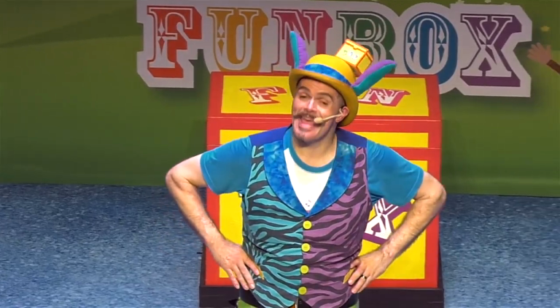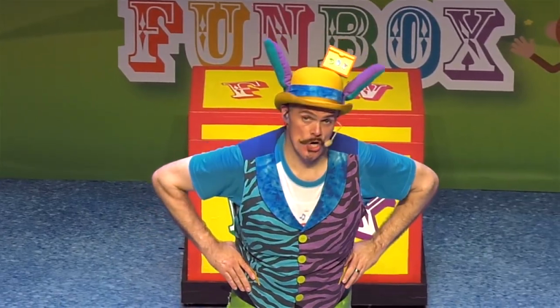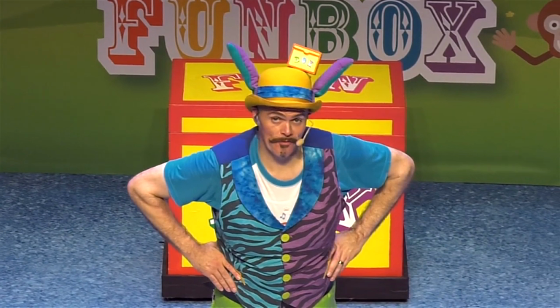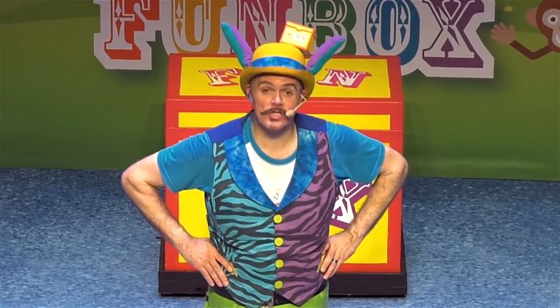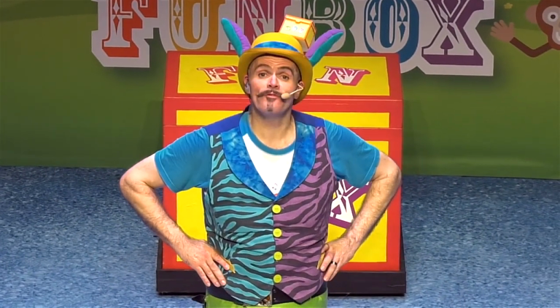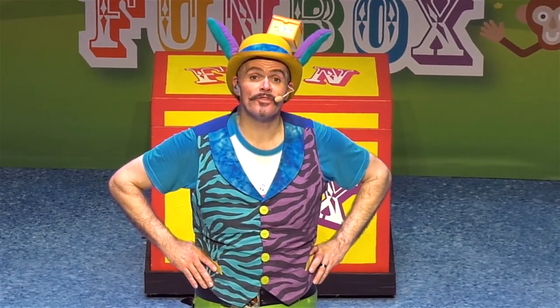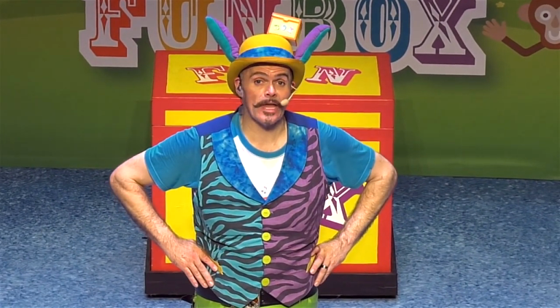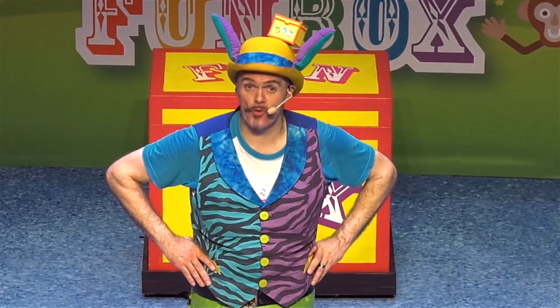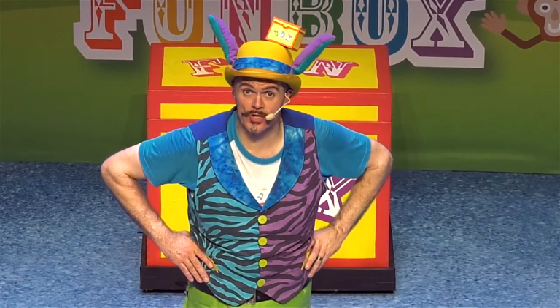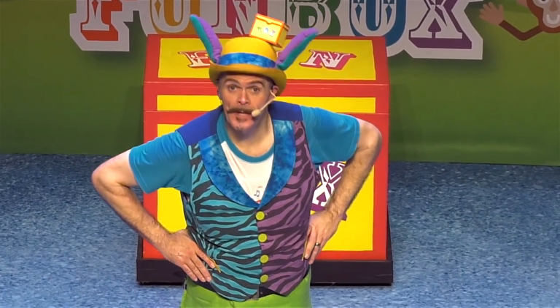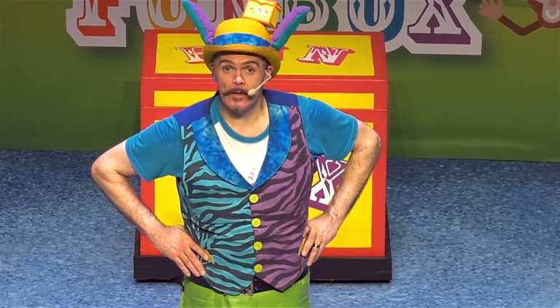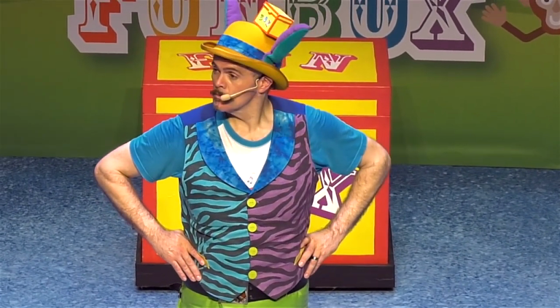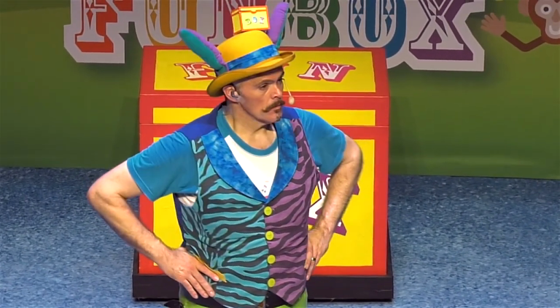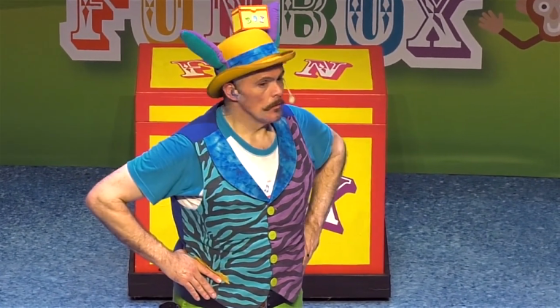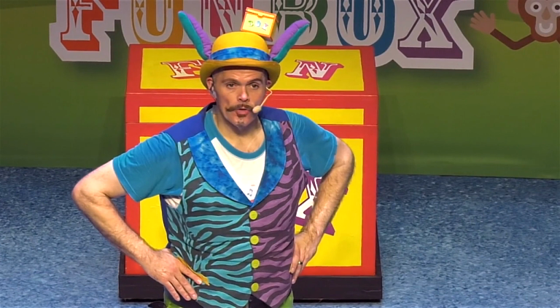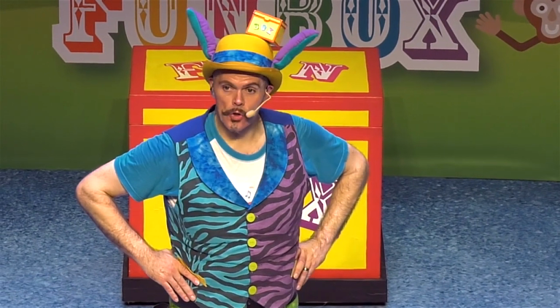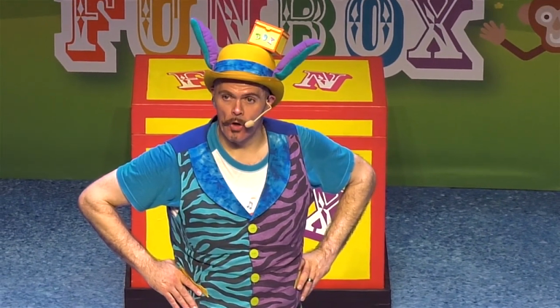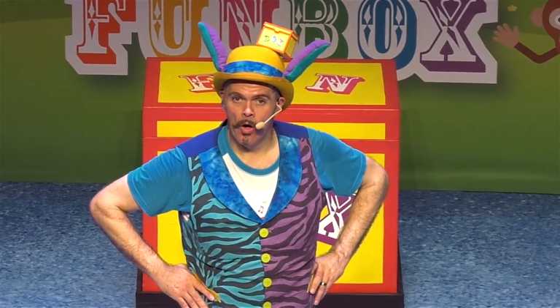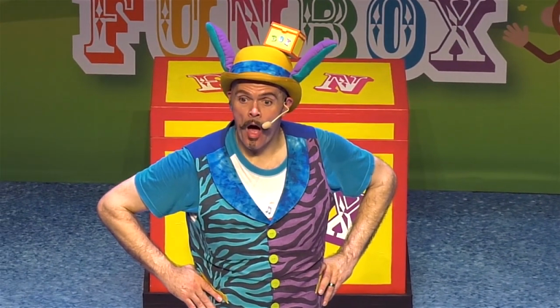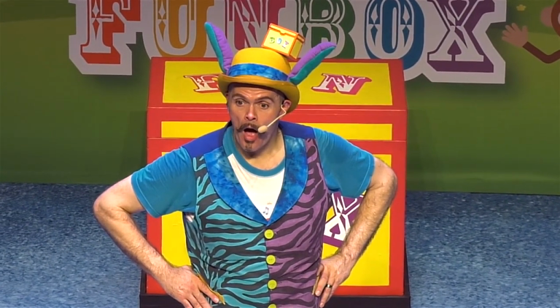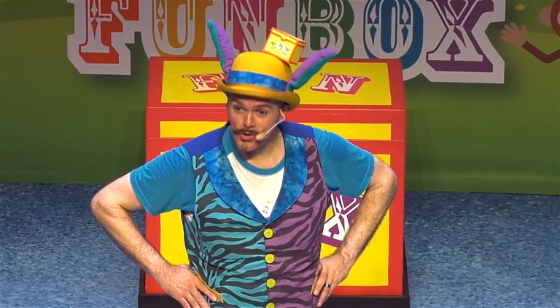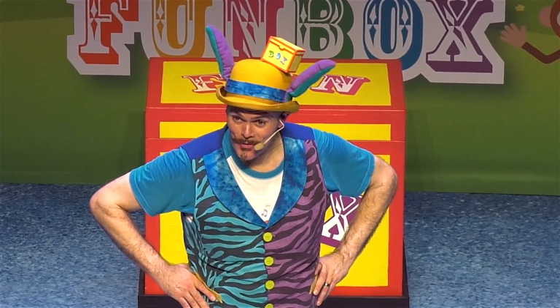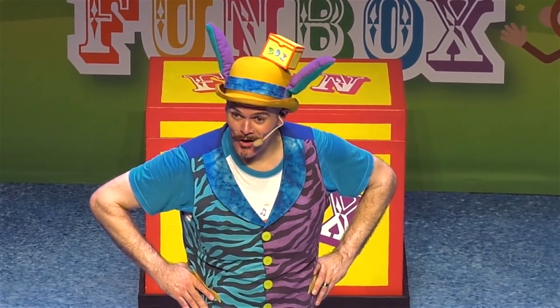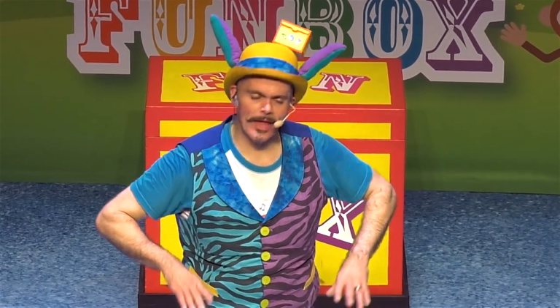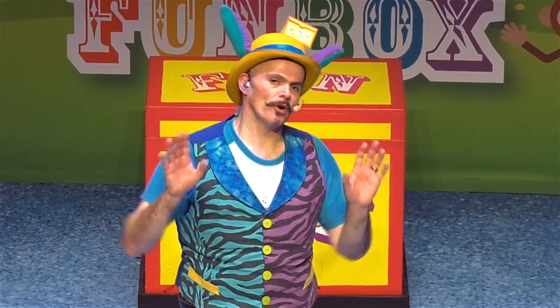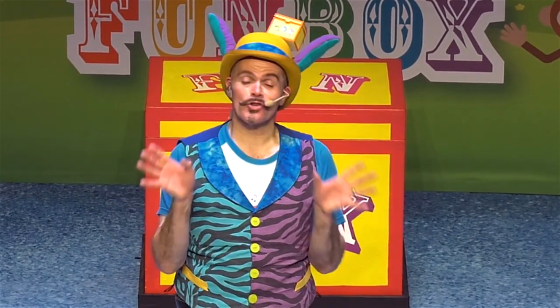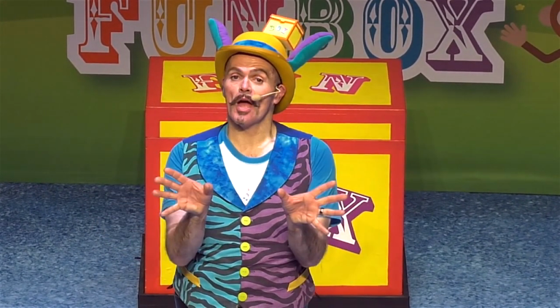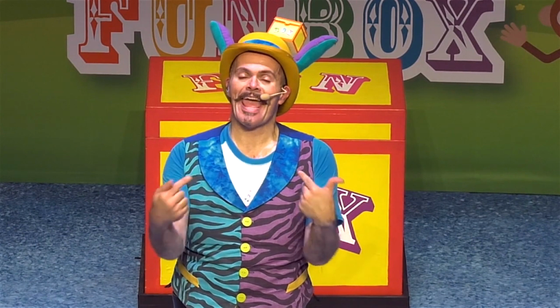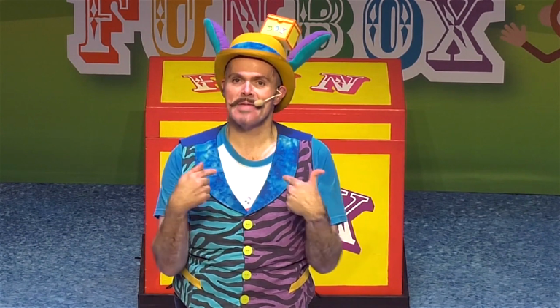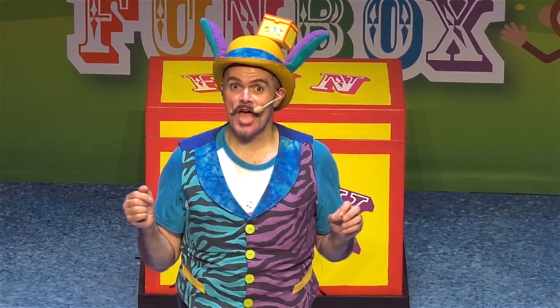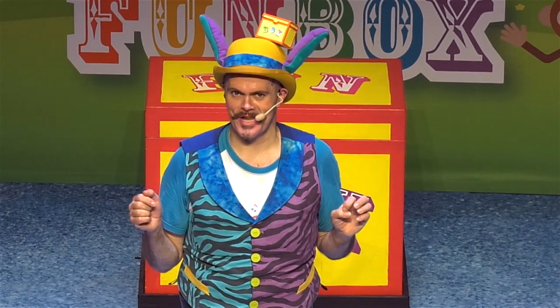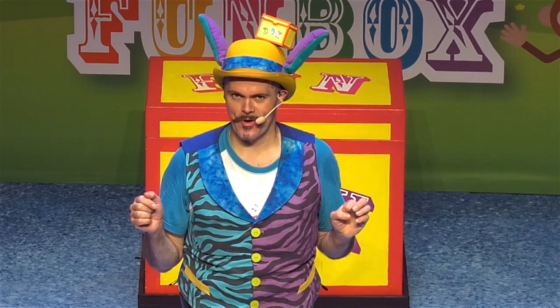I've never heard of it before, it's called Five Speckled Frogs. Hang on, do you know this song? Yeah! You do know this song? Oh that's brilliant news, because you guys can help me sing it, right? Okay.